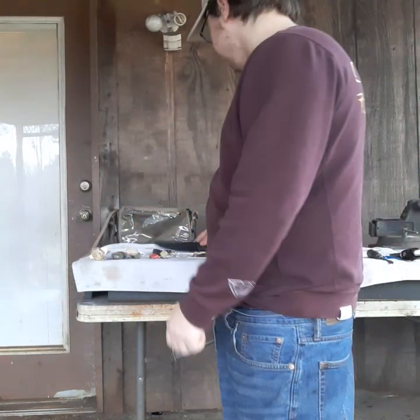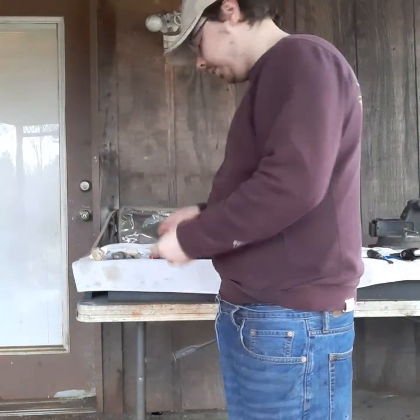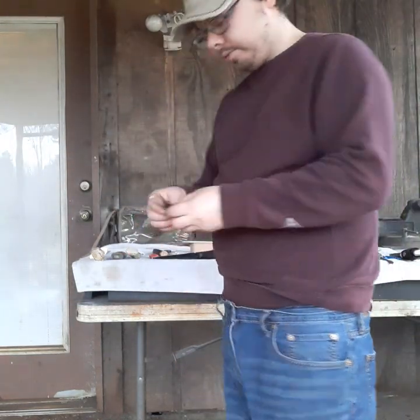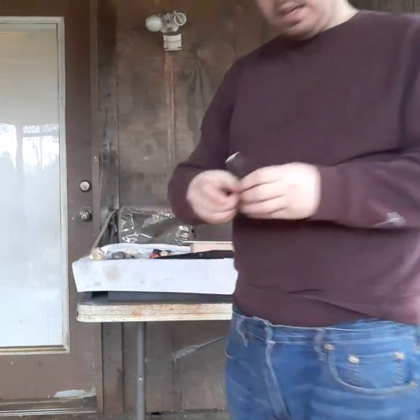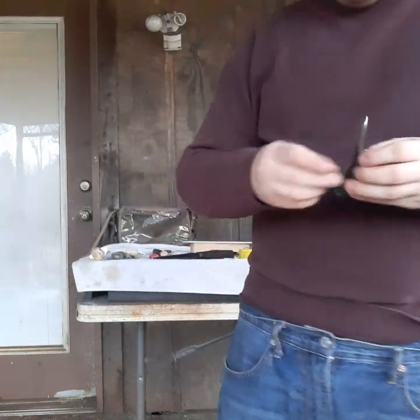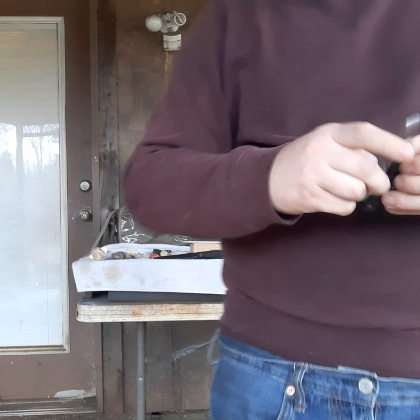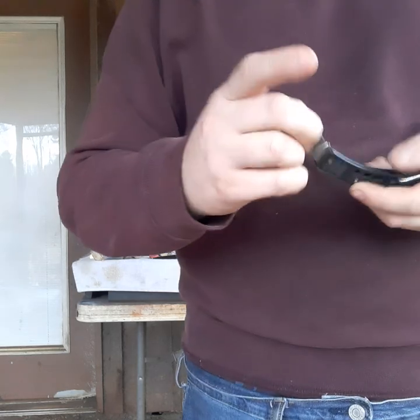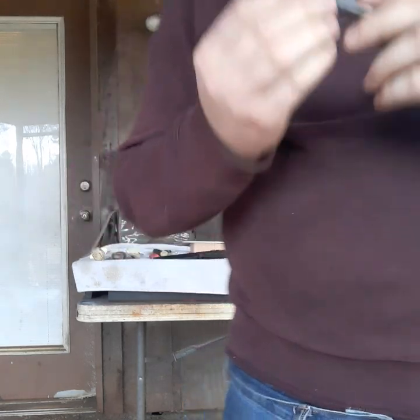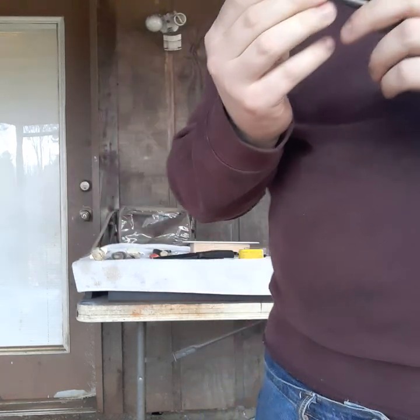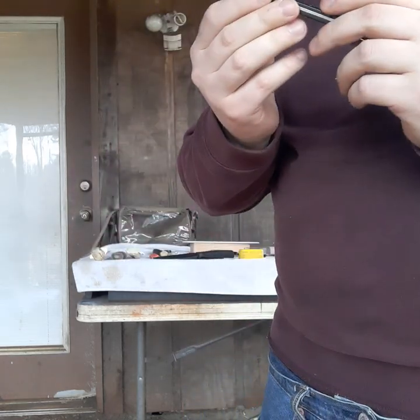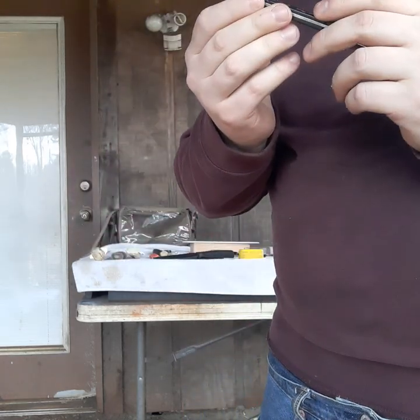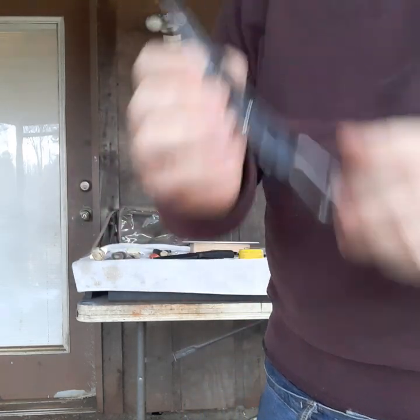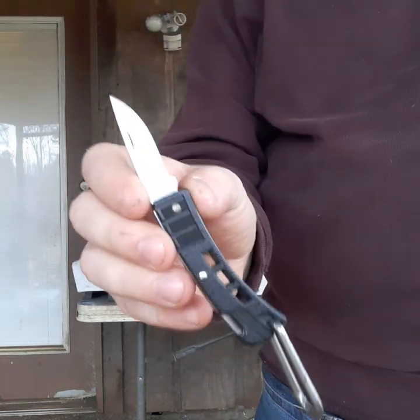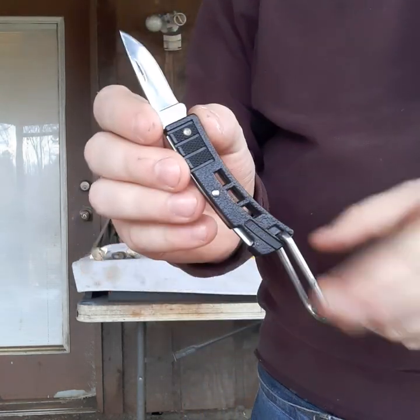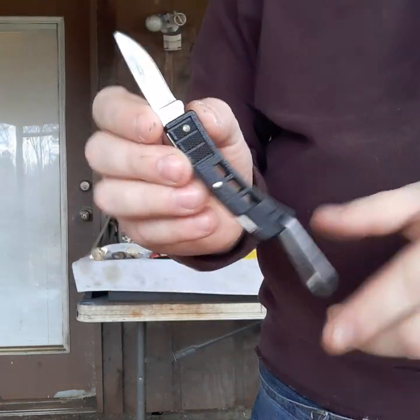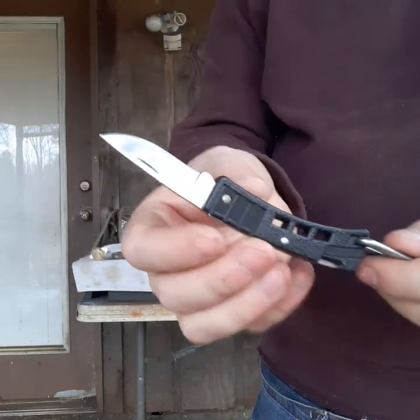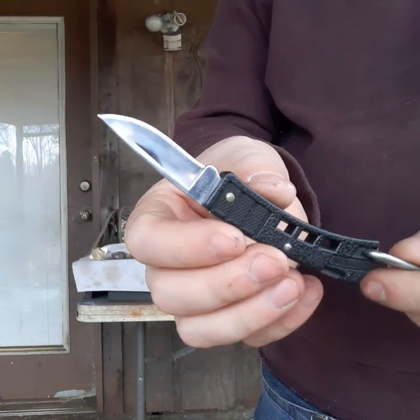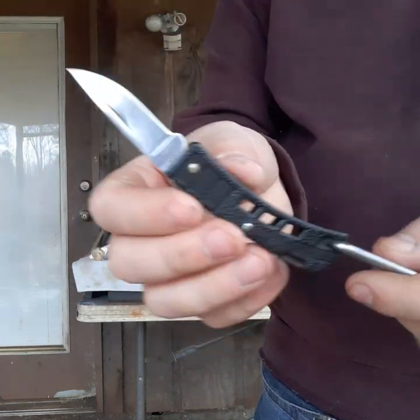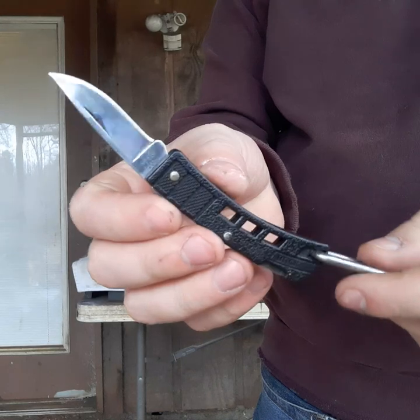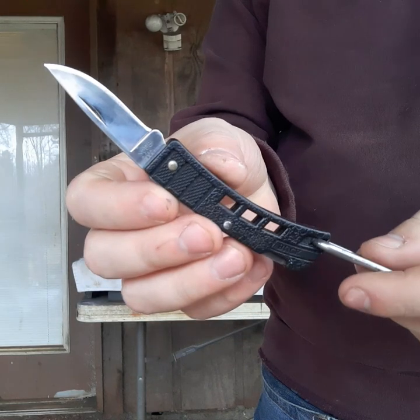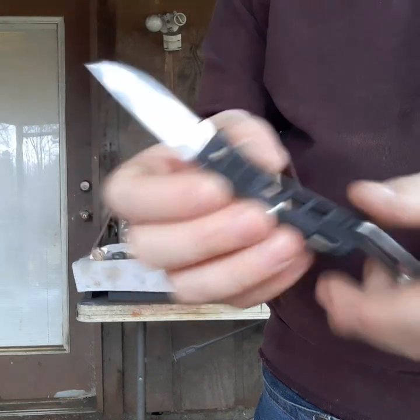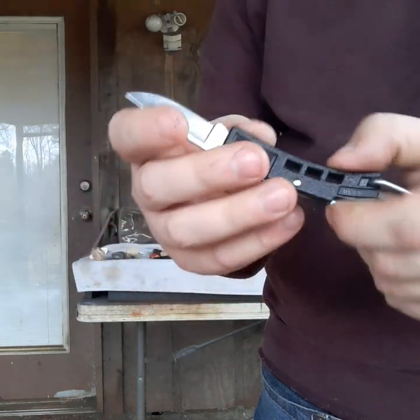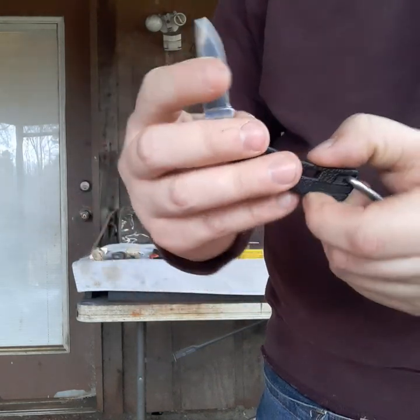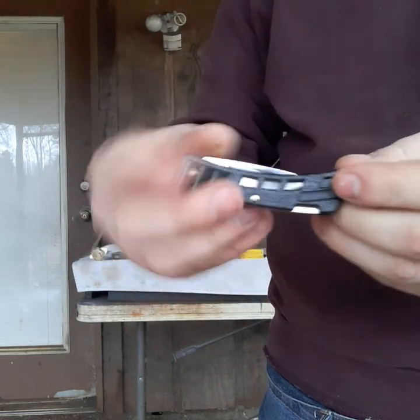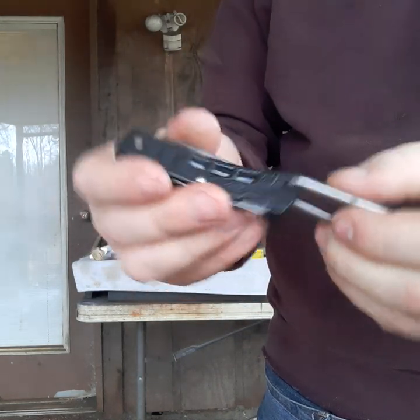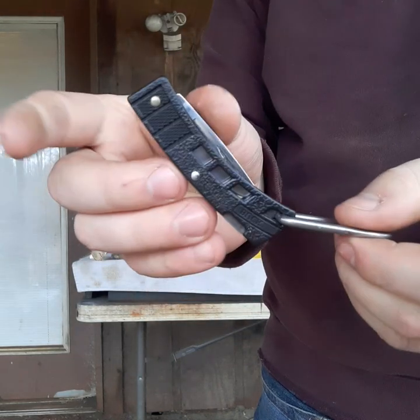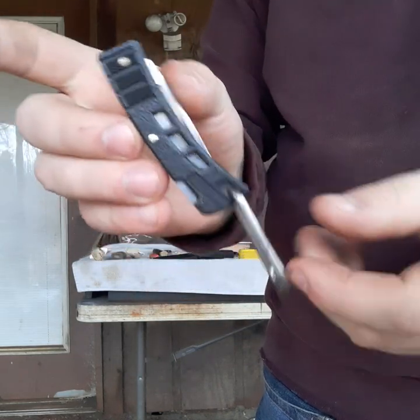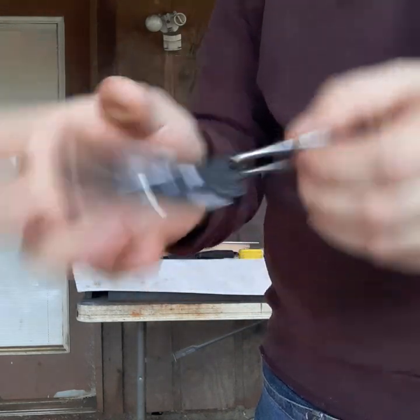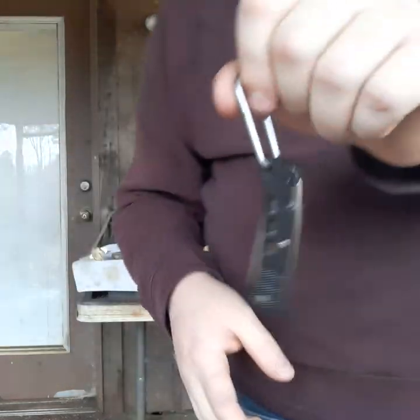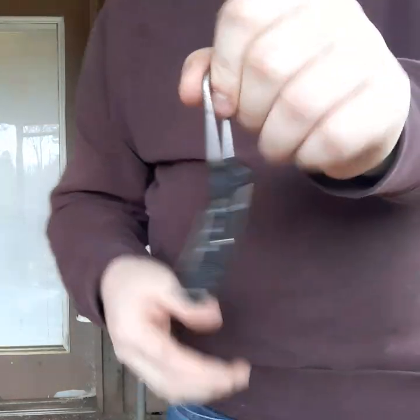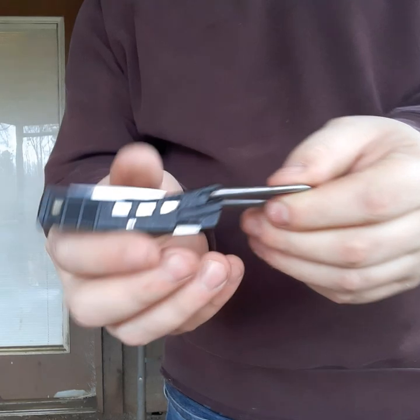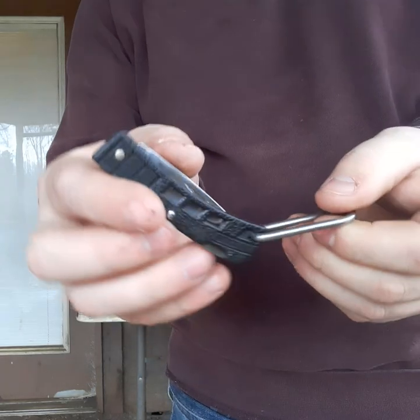Next is this Buck 425 that I put a bail on. My father bought this for me — thank you very much — he bought himself one too. I put this bail on it so that way I can never lose it.